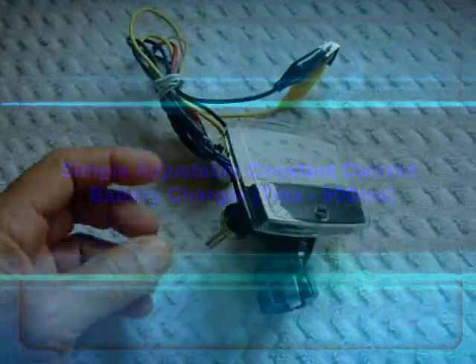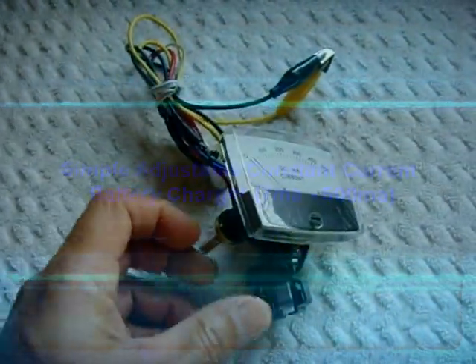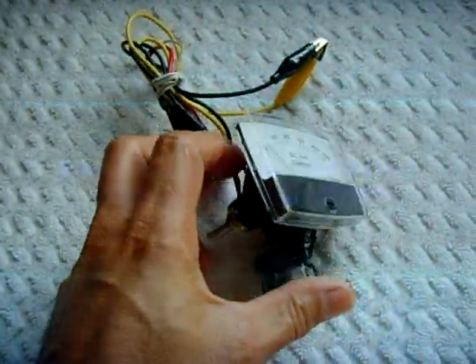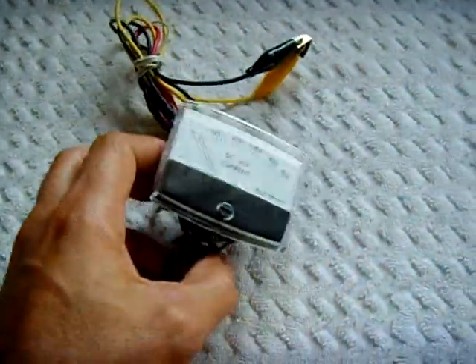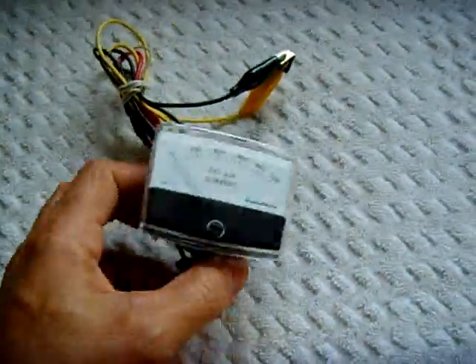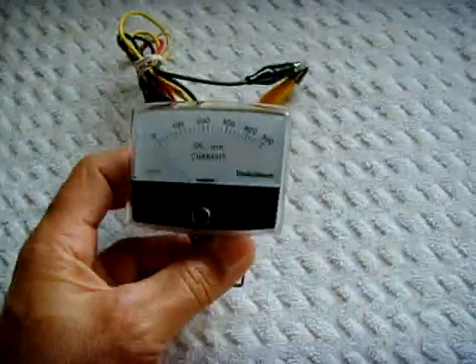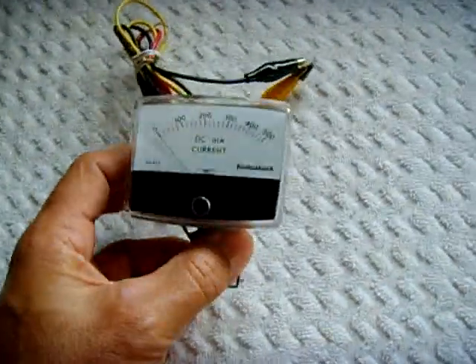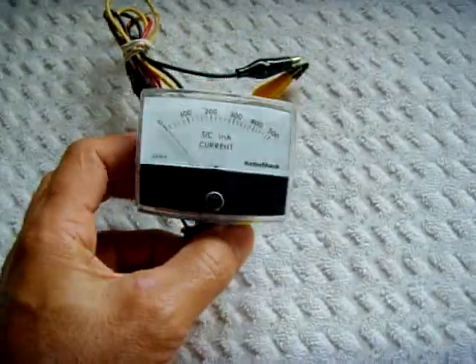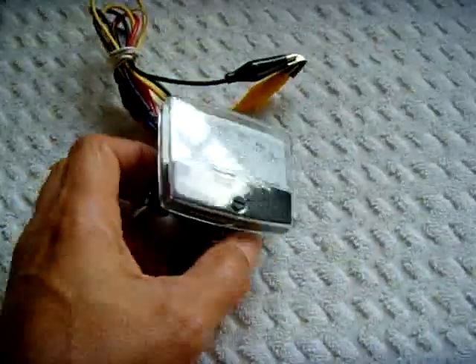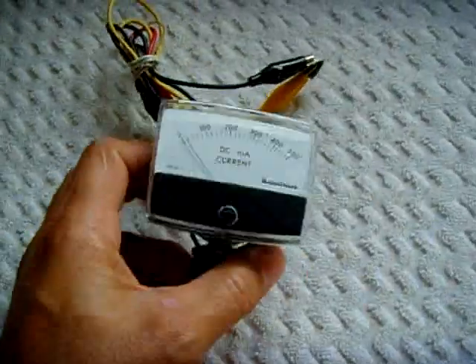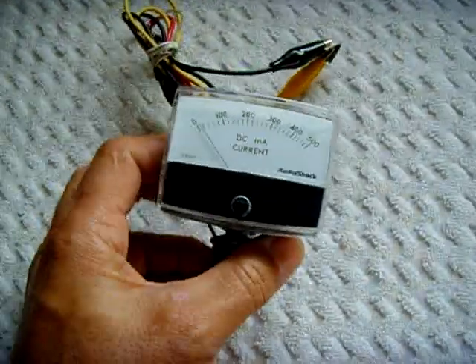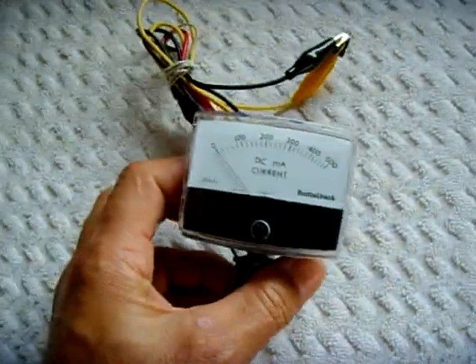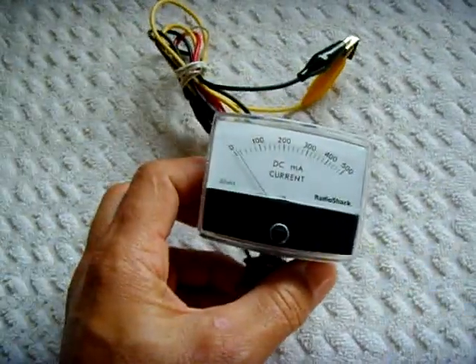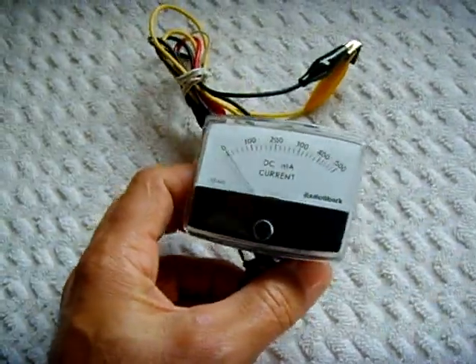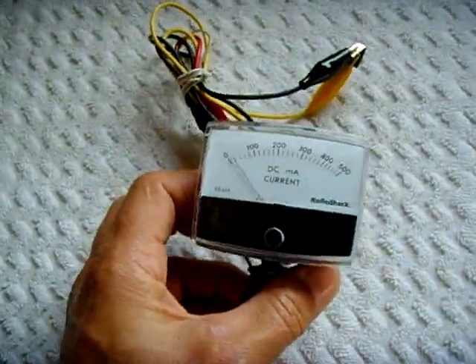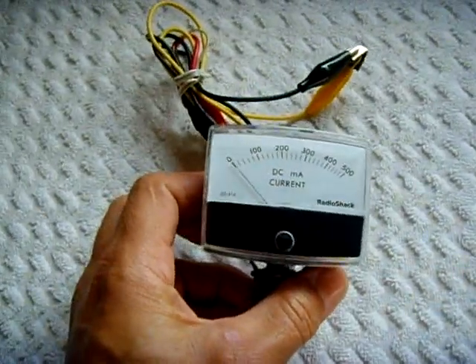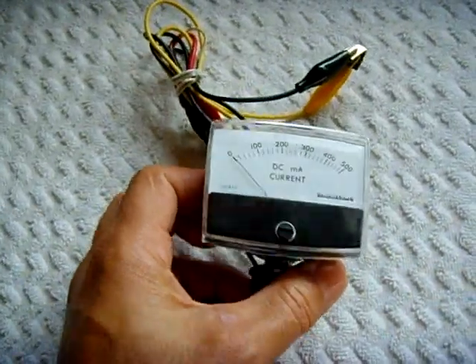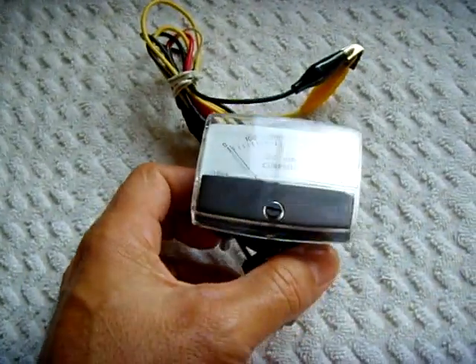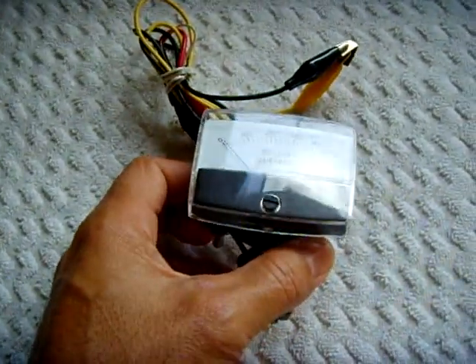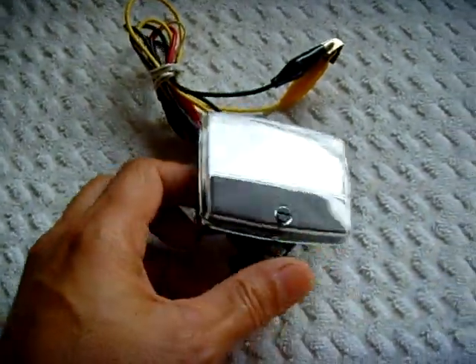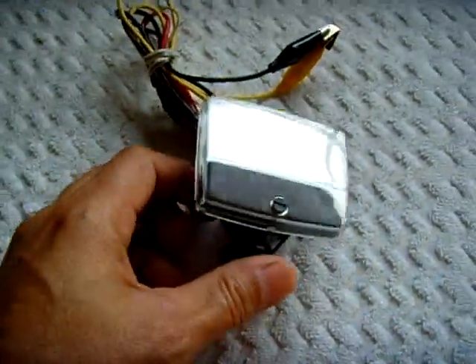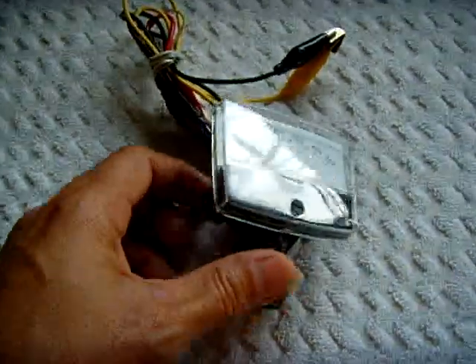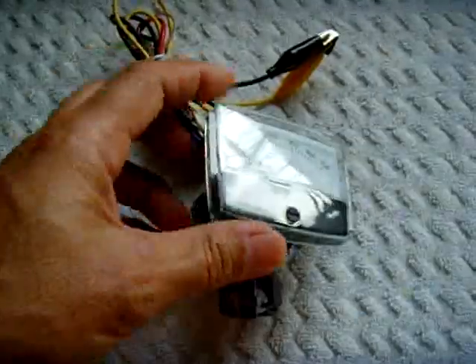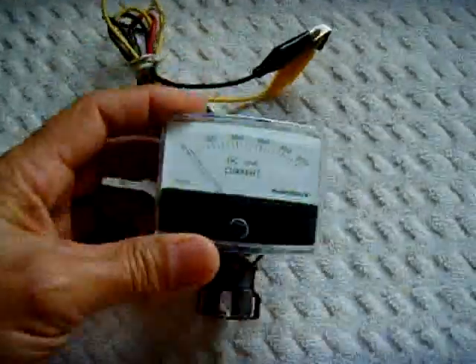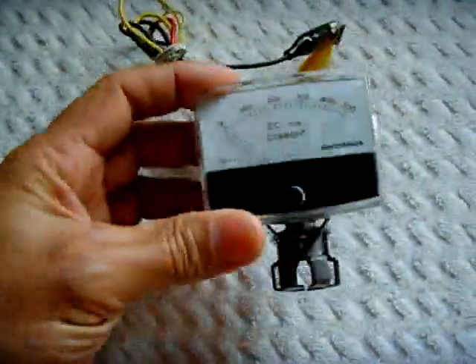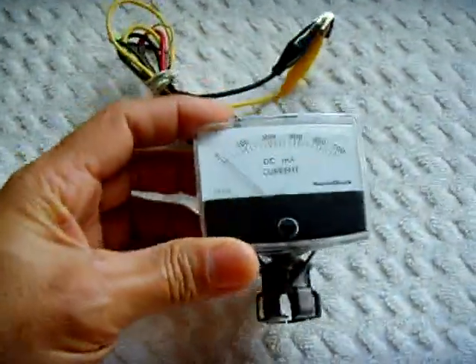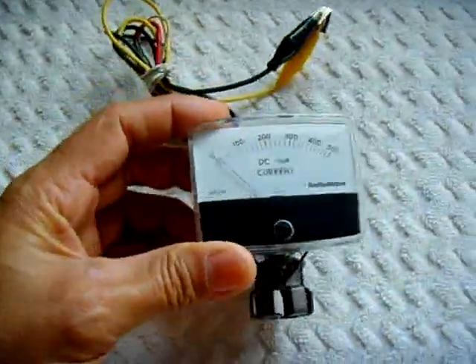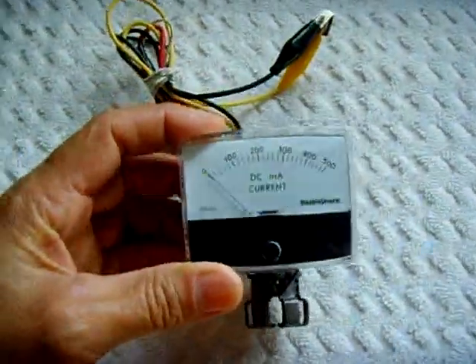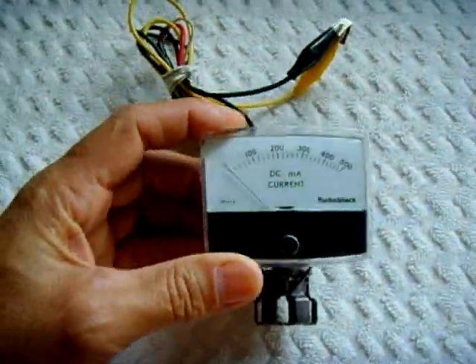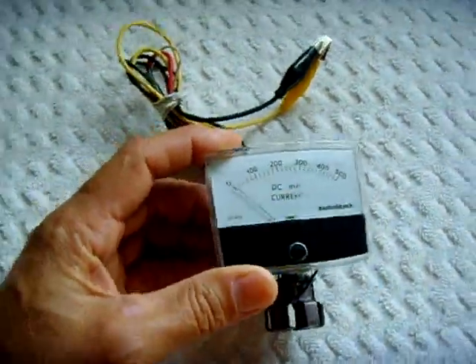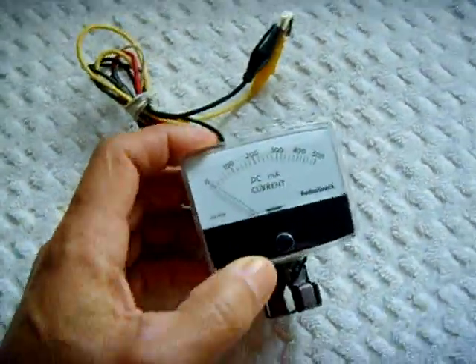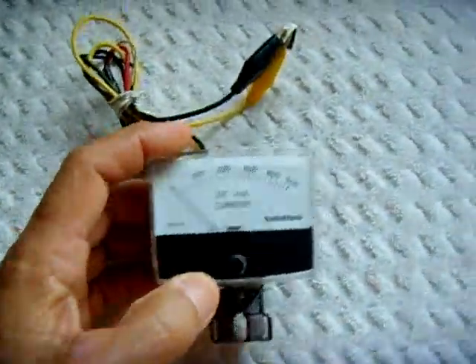This is an all-purpose constant current battery charger that I put together. I had a bunch of parts laying around I wanted to use, so I figured I'd put them to use this way.